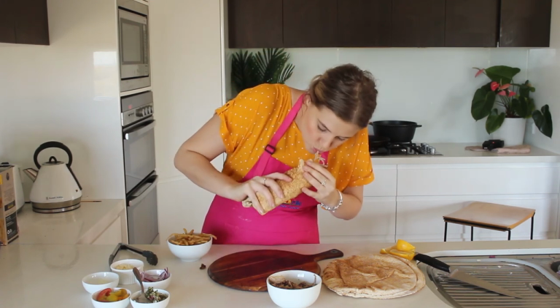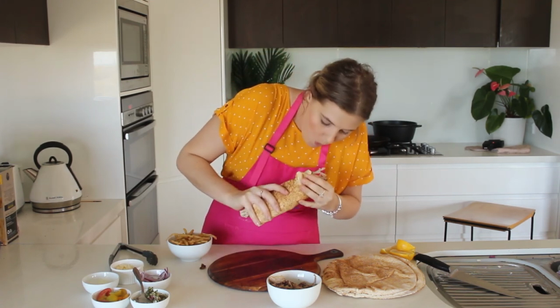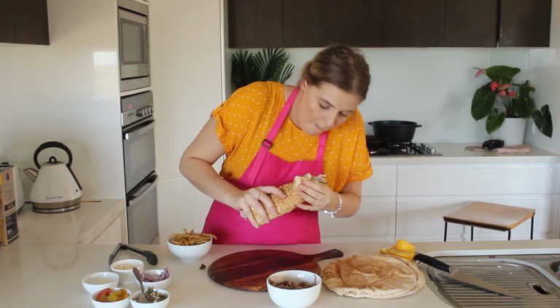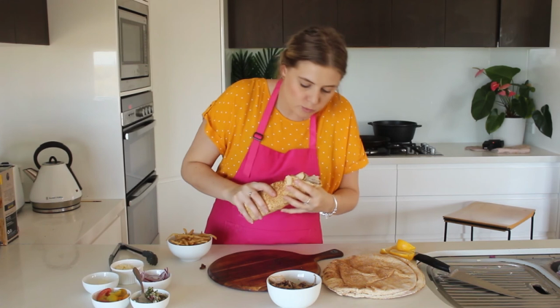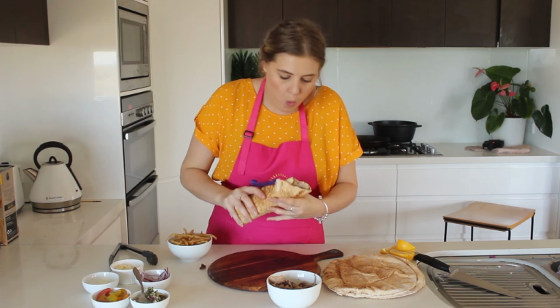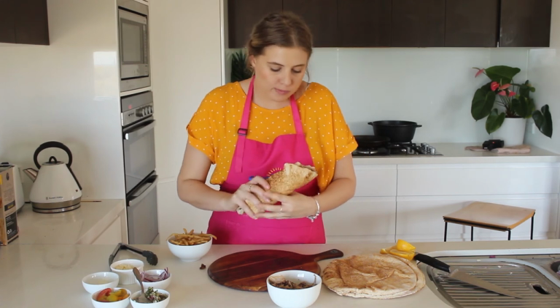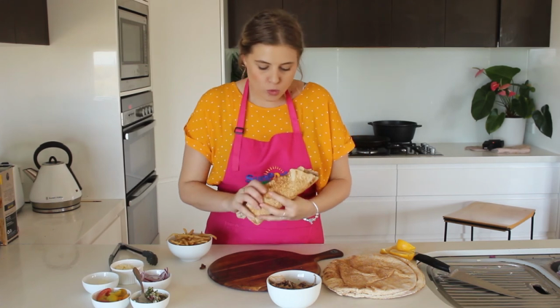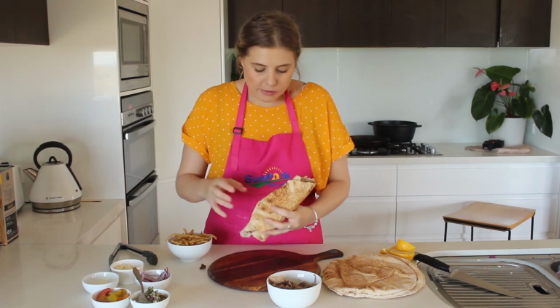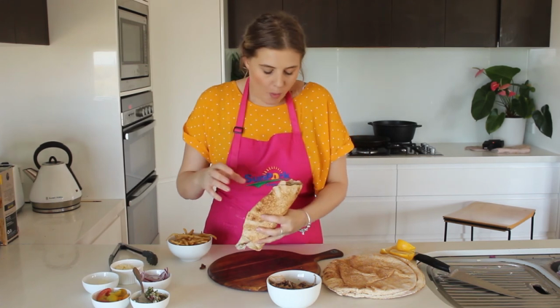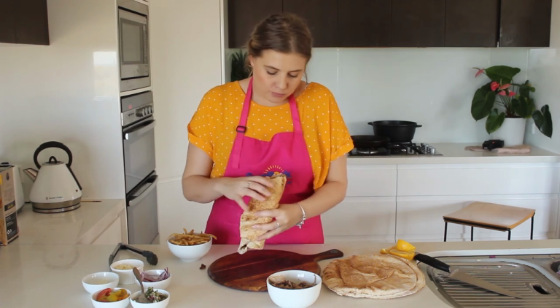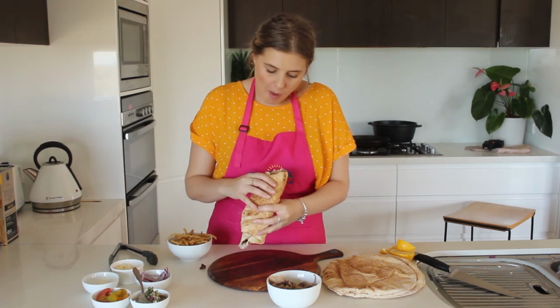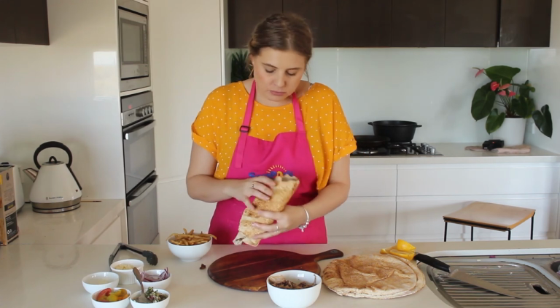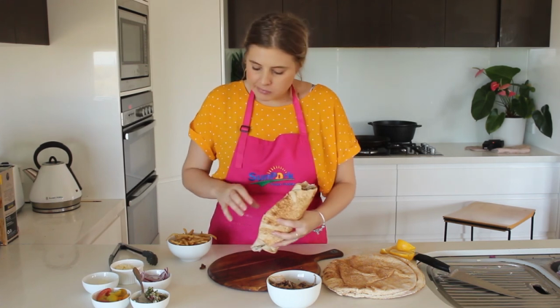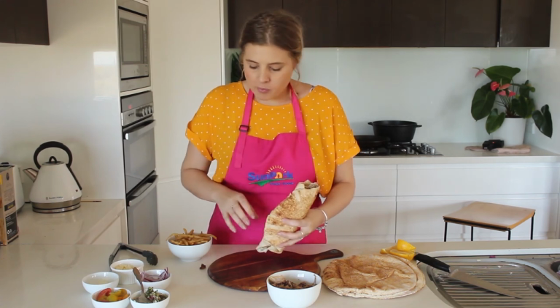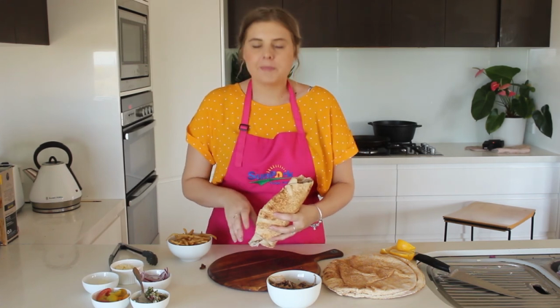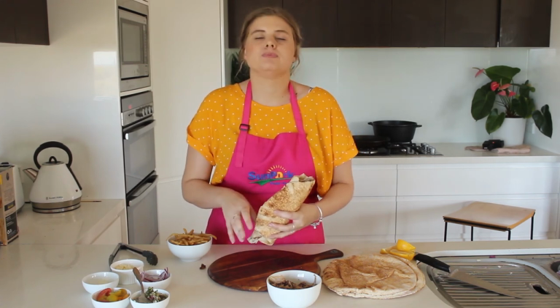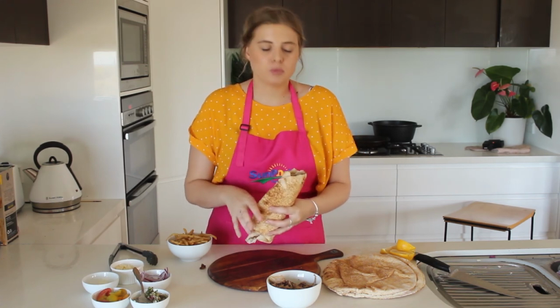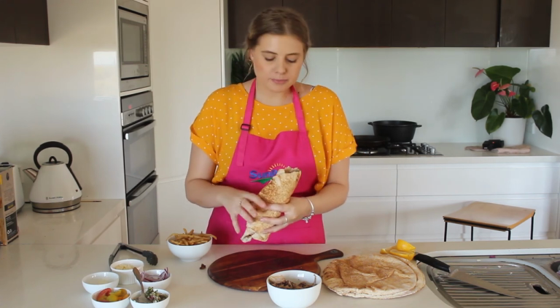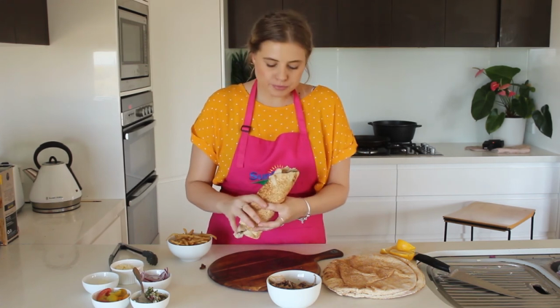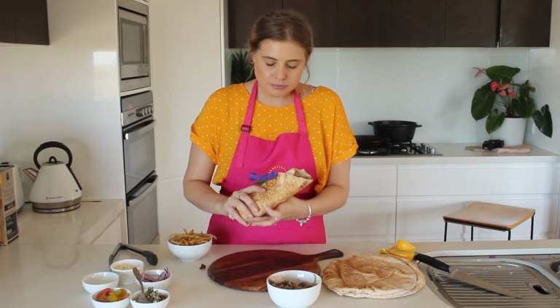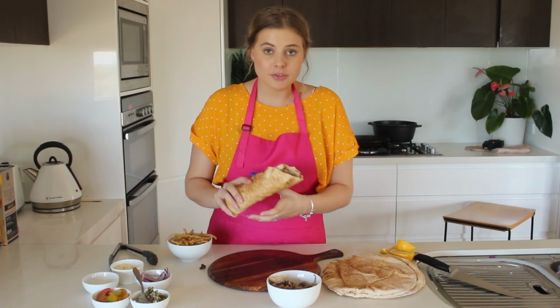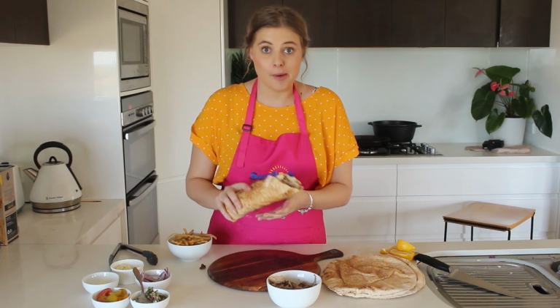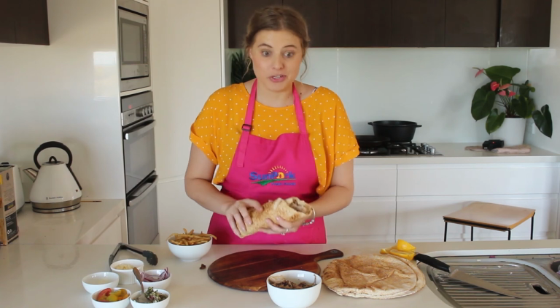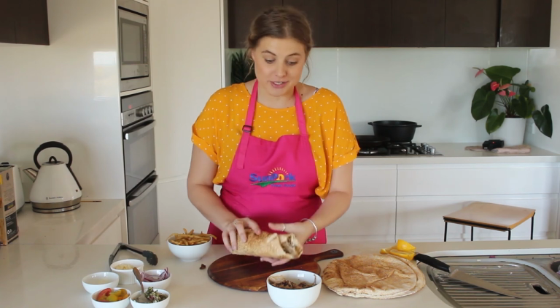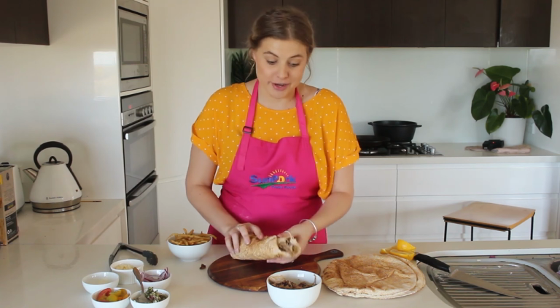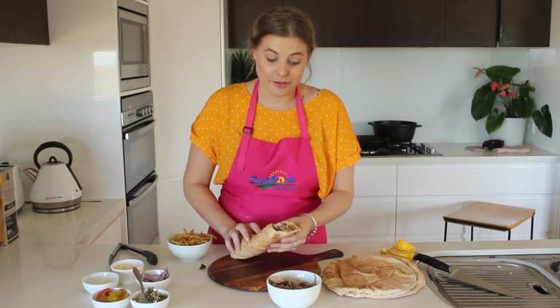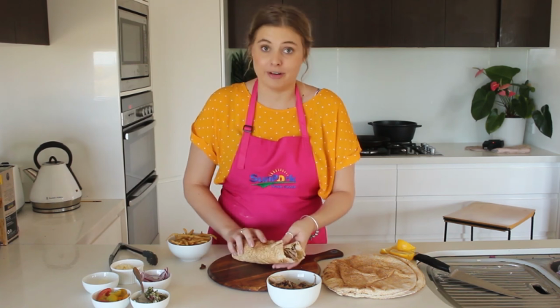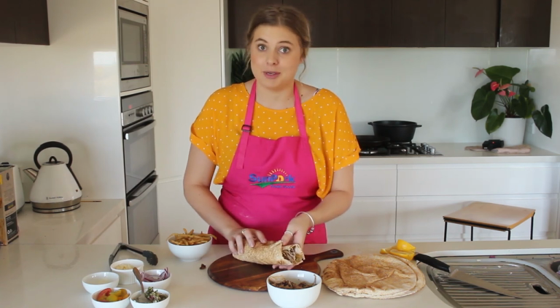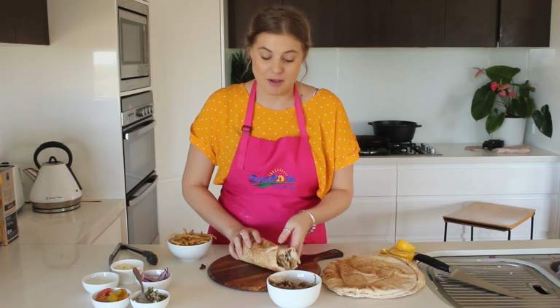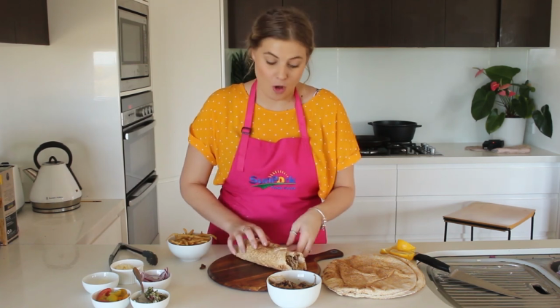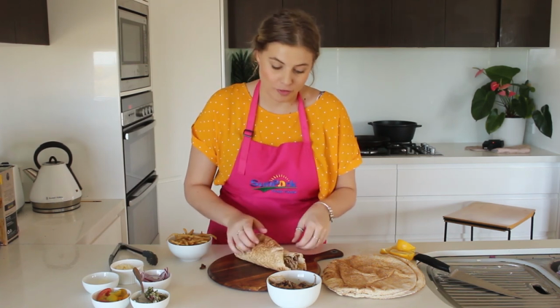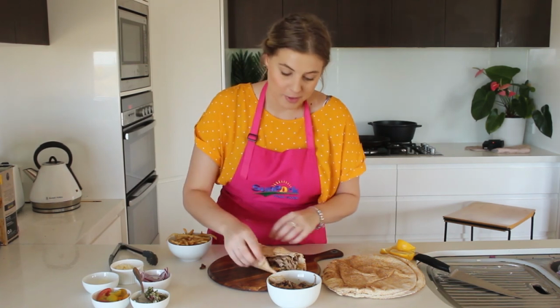Mmm, yum! This is definitely a recipe to make for the whole family.